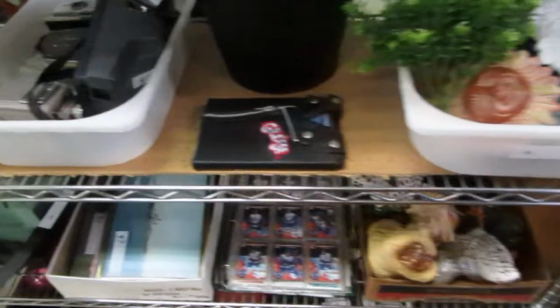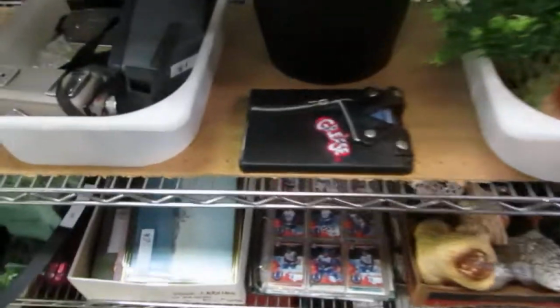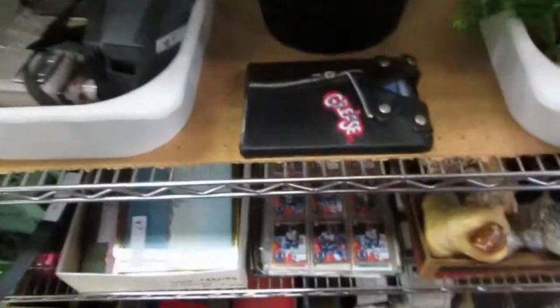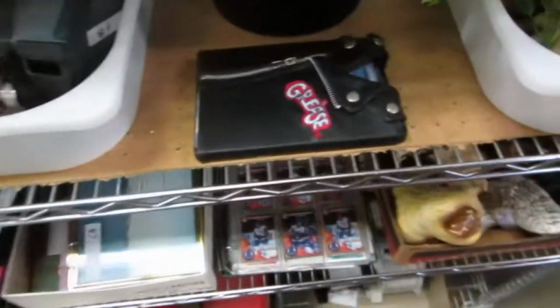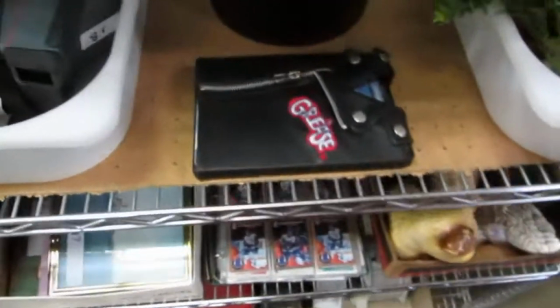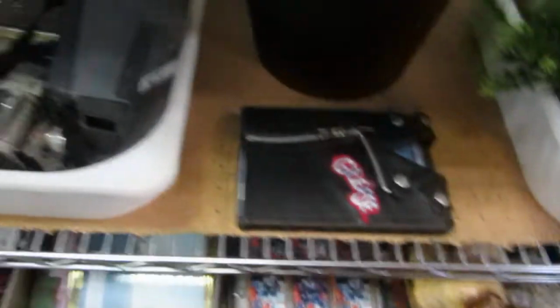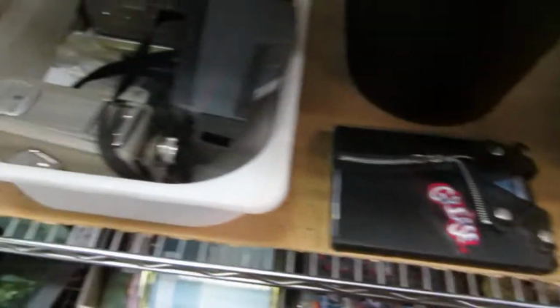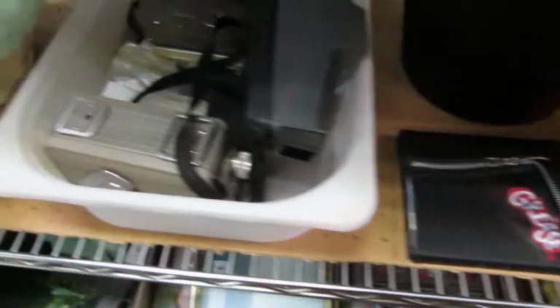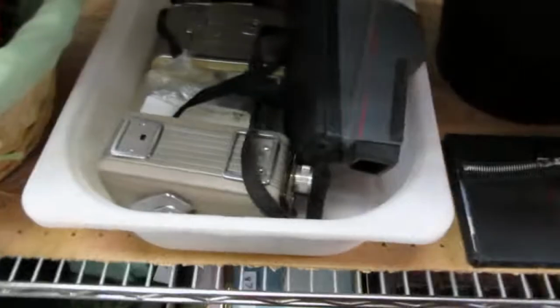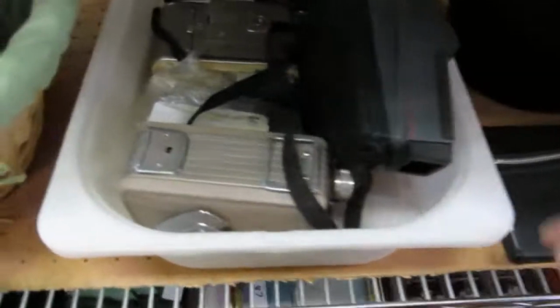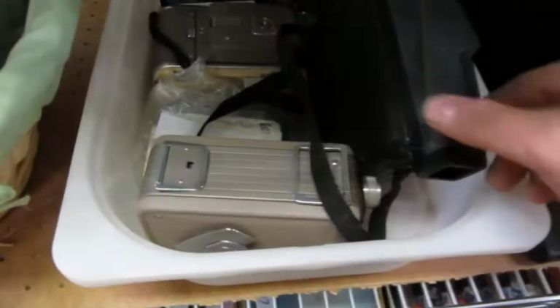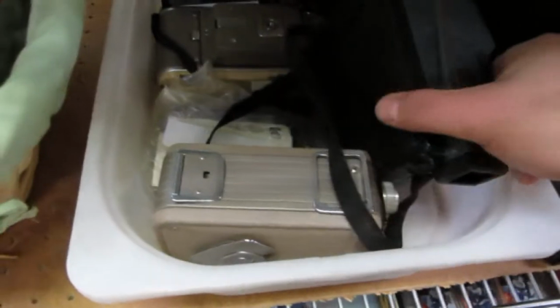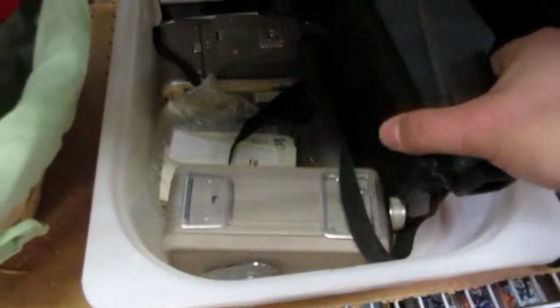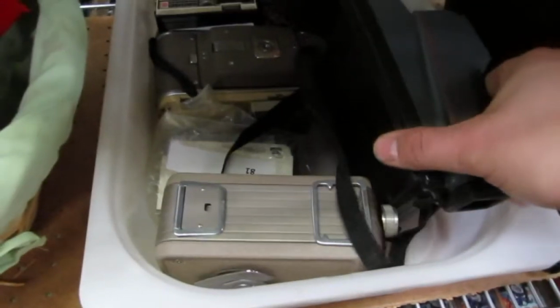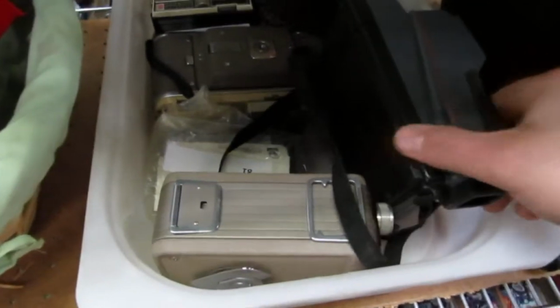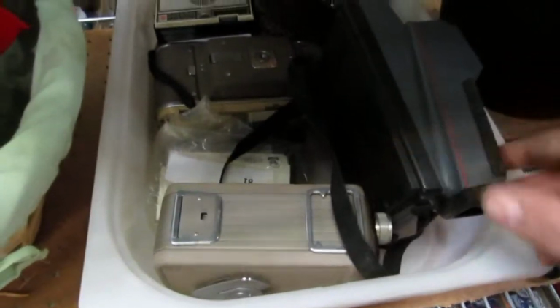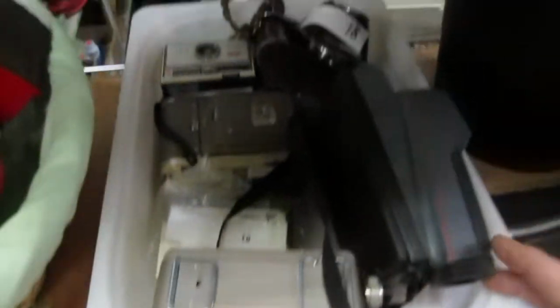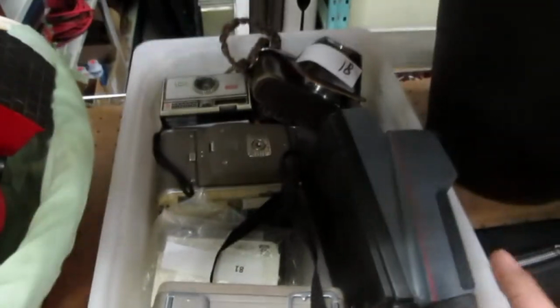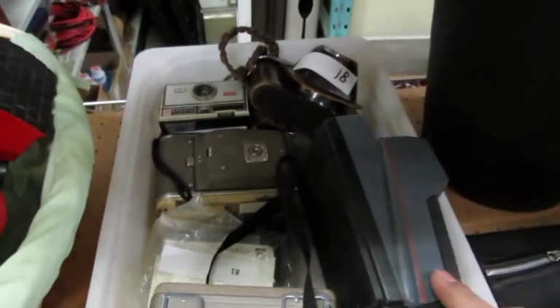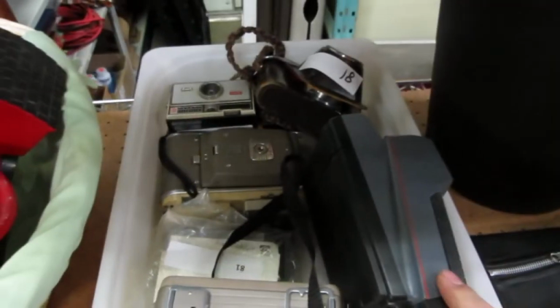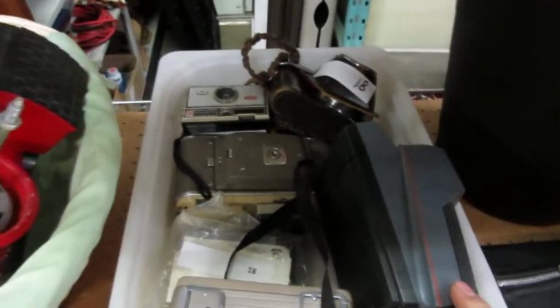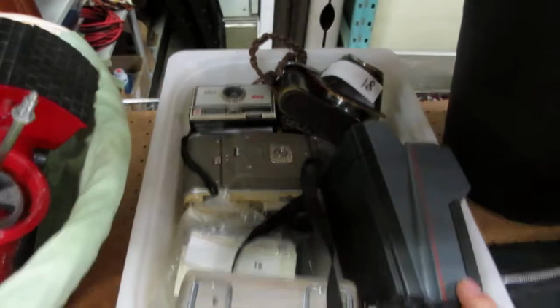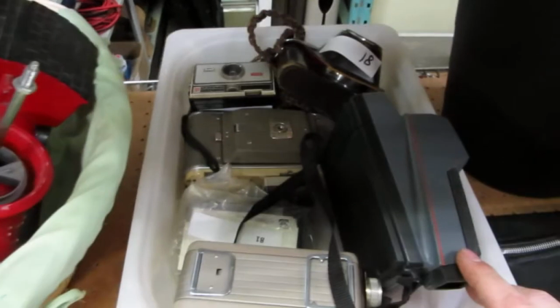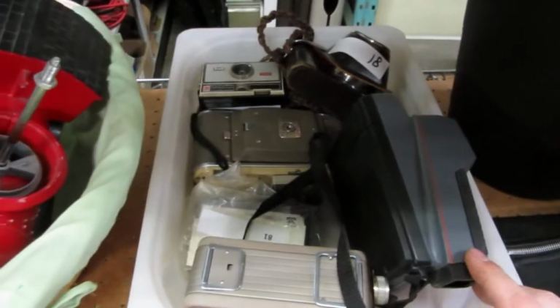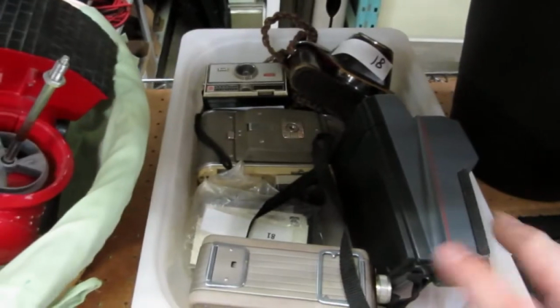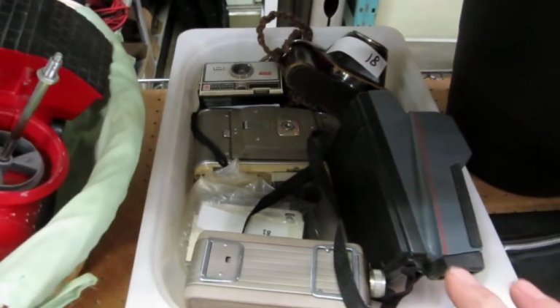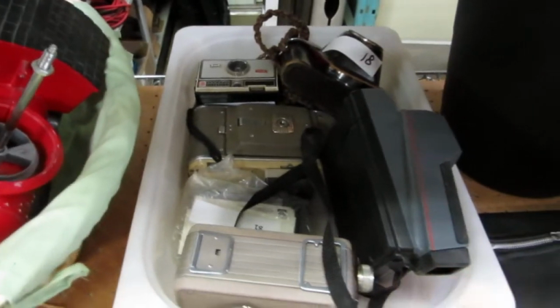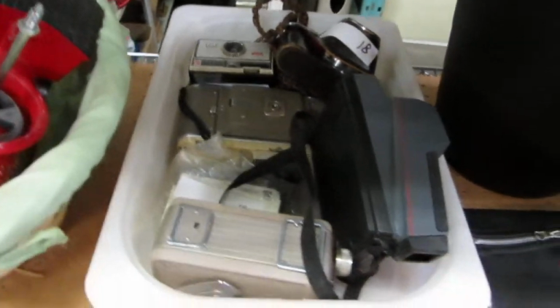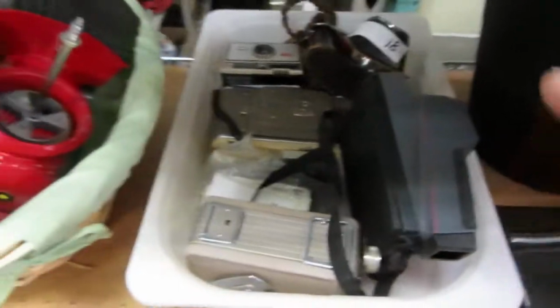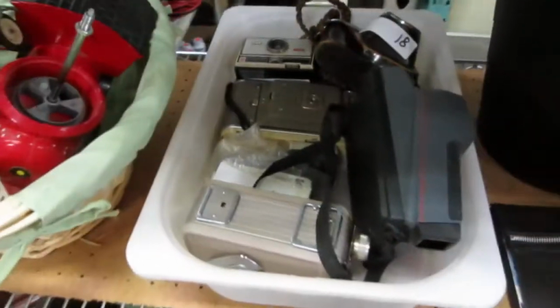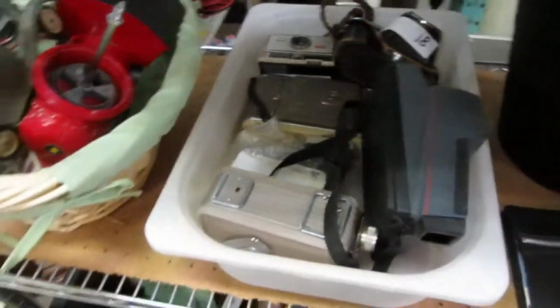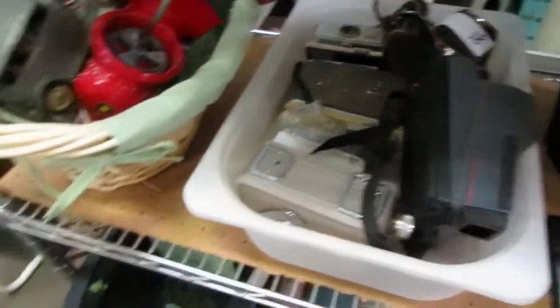More lots. We've got a bunch of cameras here — some Polaroid and some other stuff. Some neat cameras on choice.